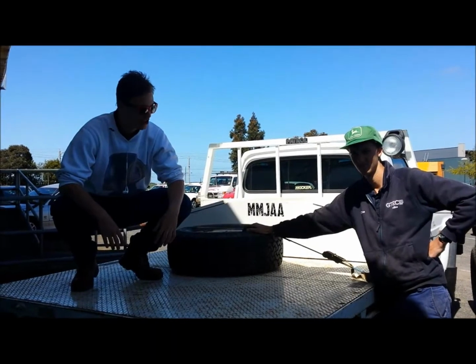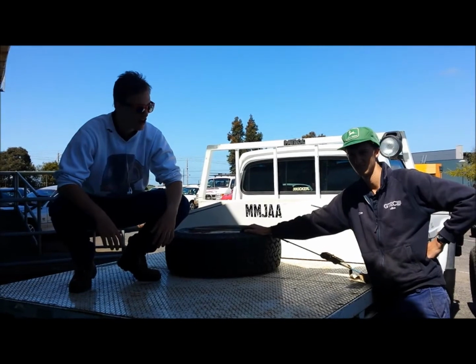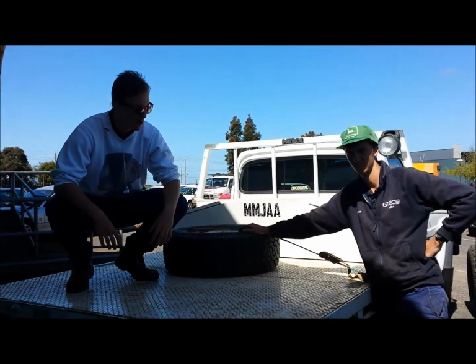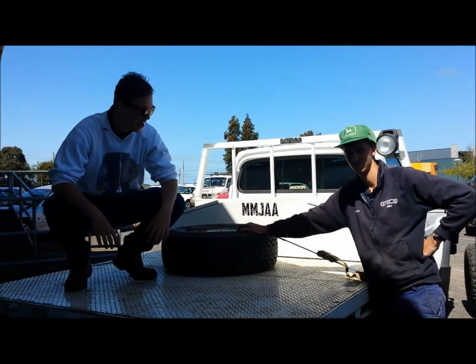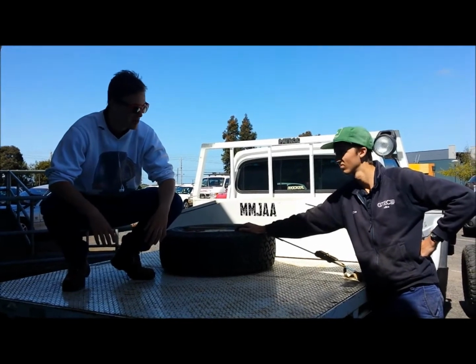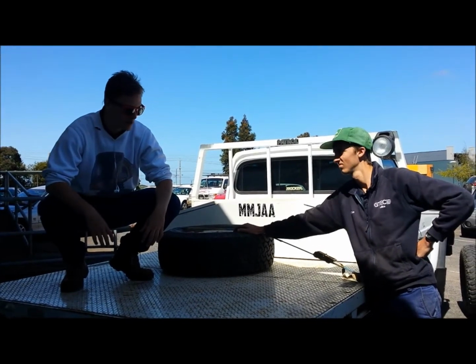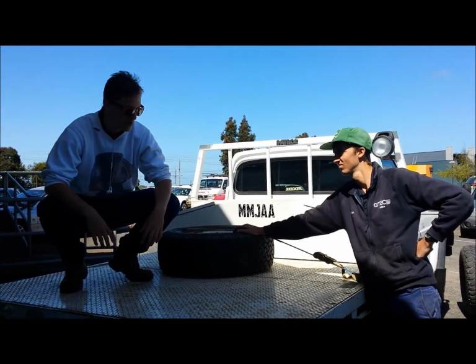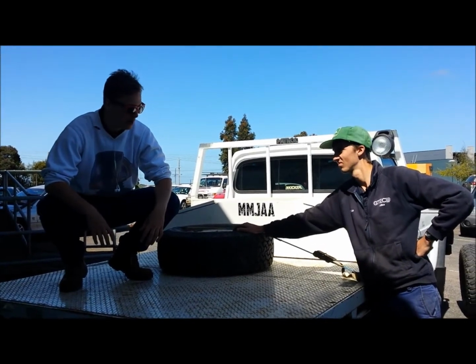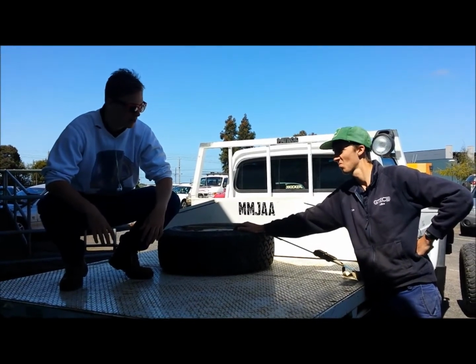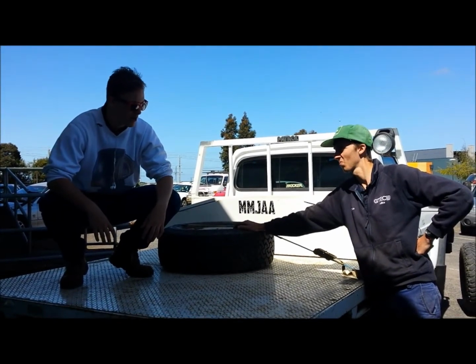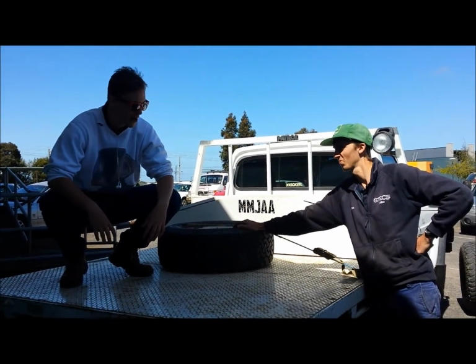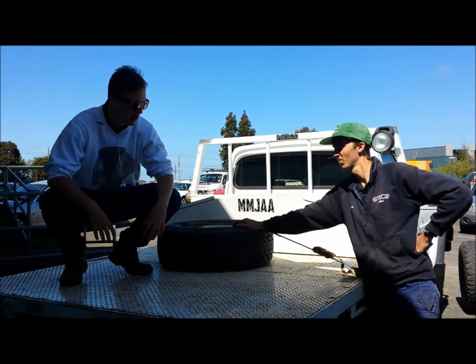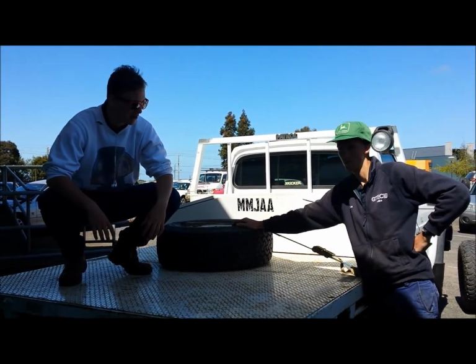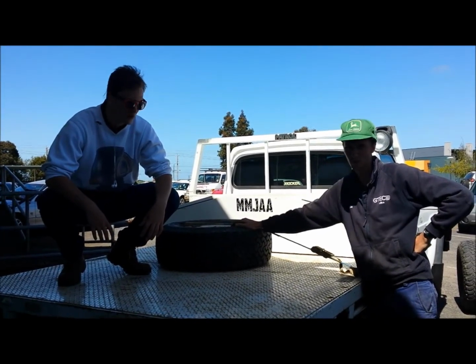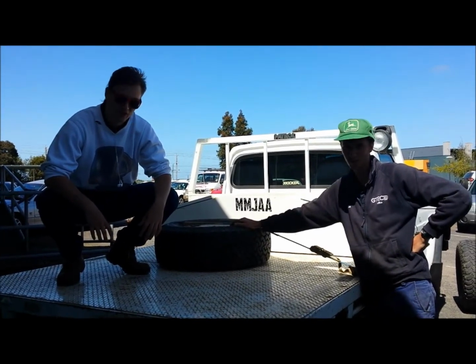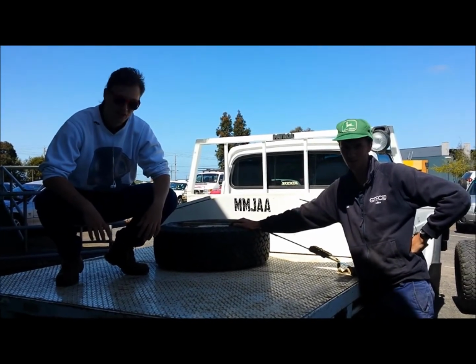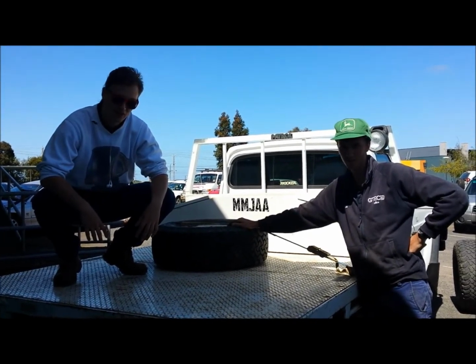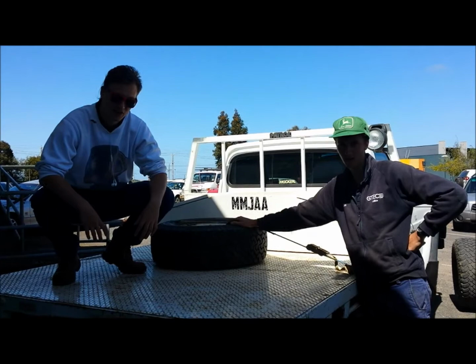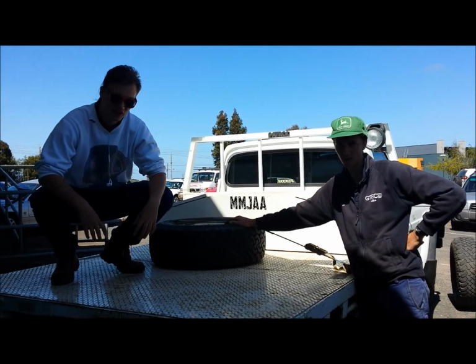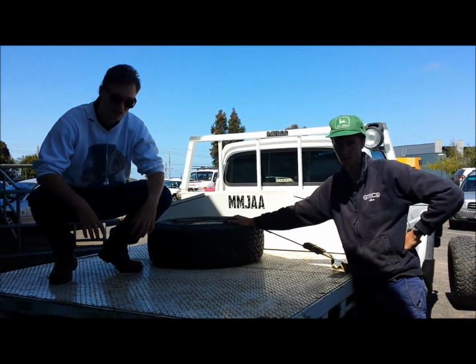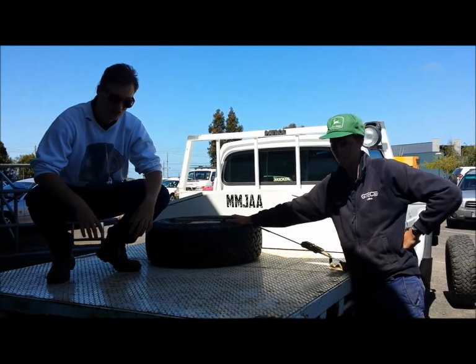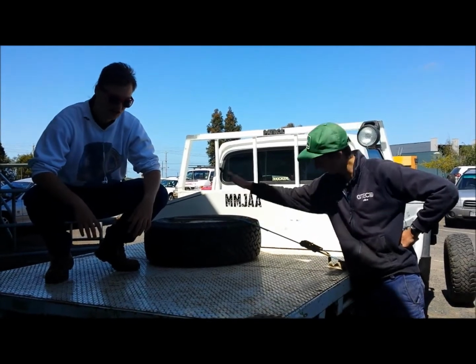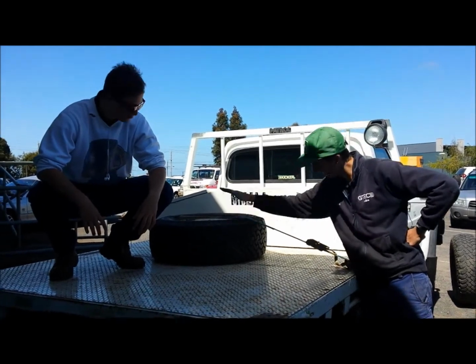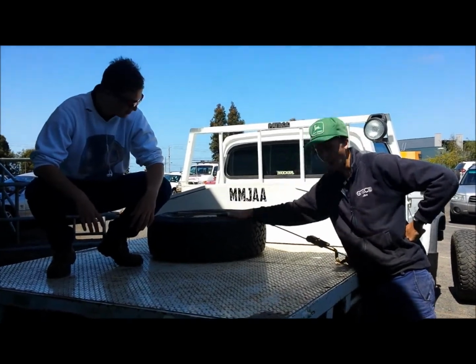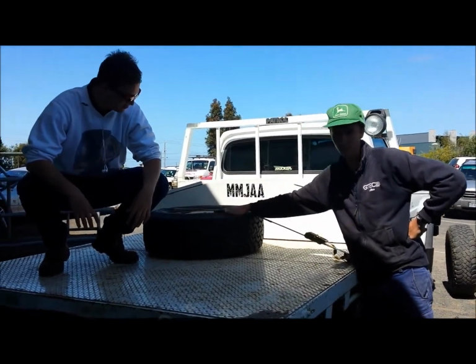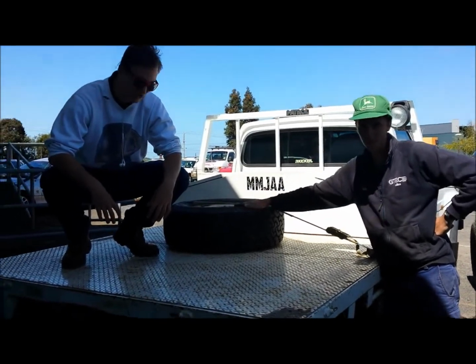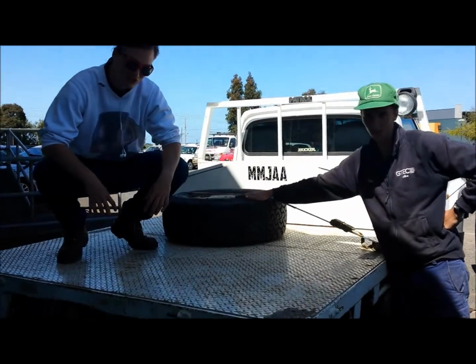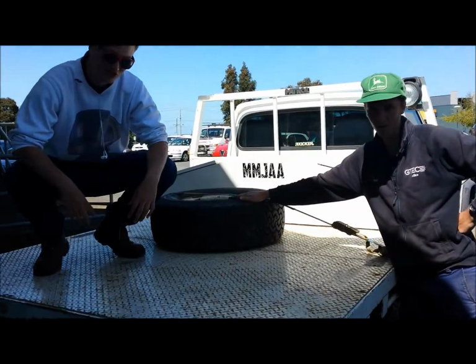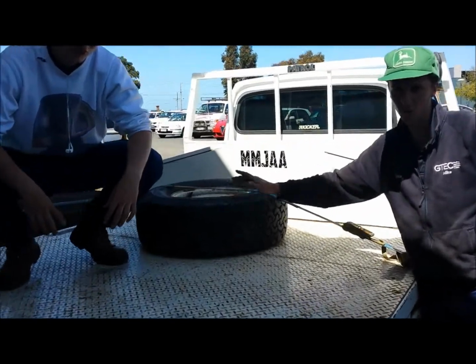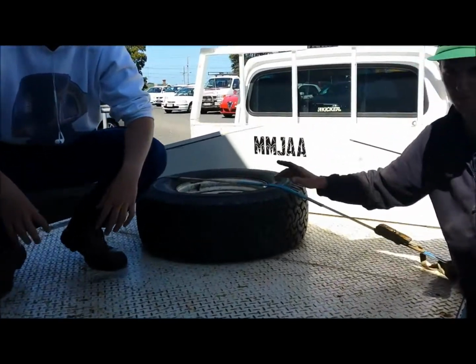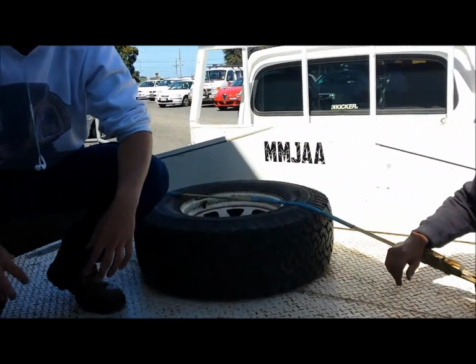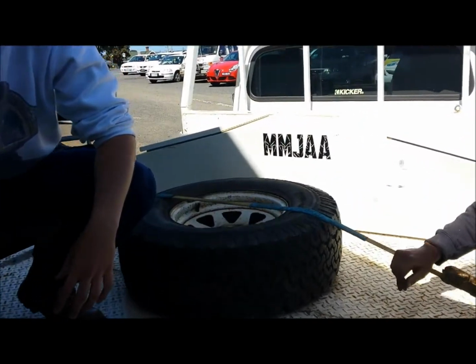Alright Mike, now that we've removed the wheel, what do we do now? Well, you come to the back of your vehicle and get your spare tyre off, which should be in good condition.